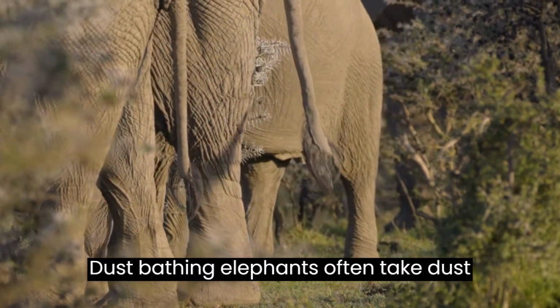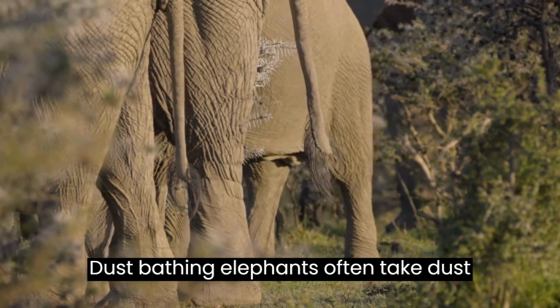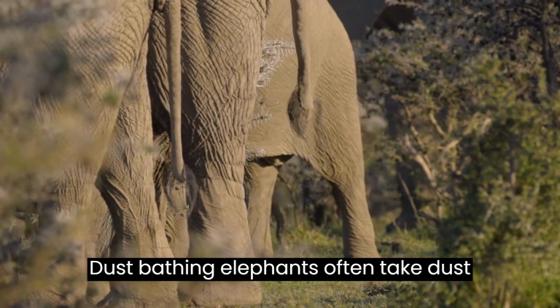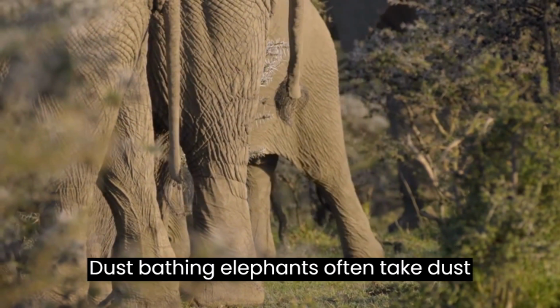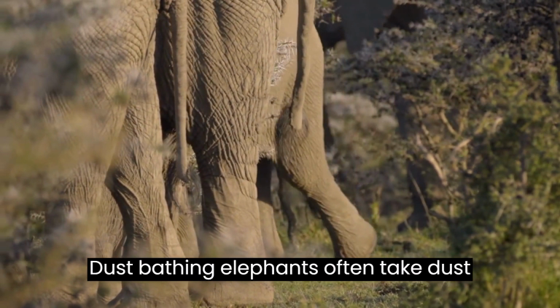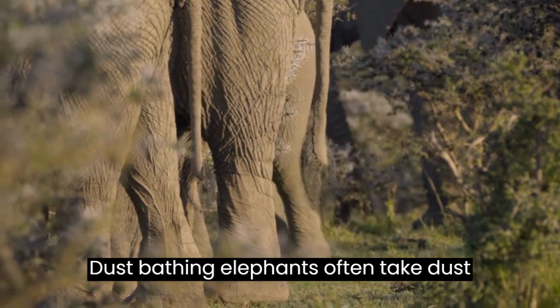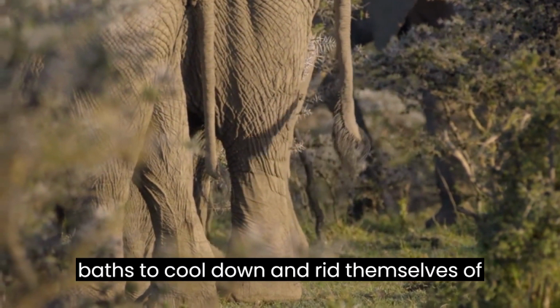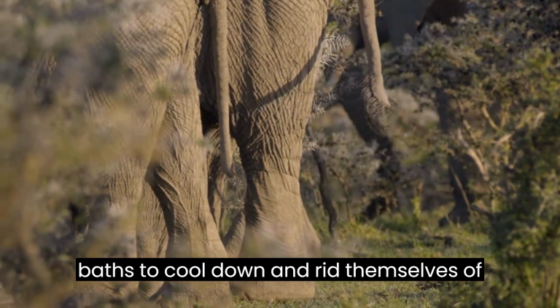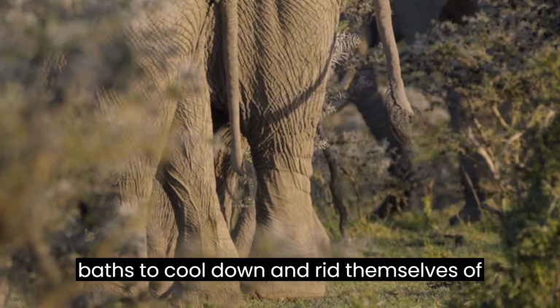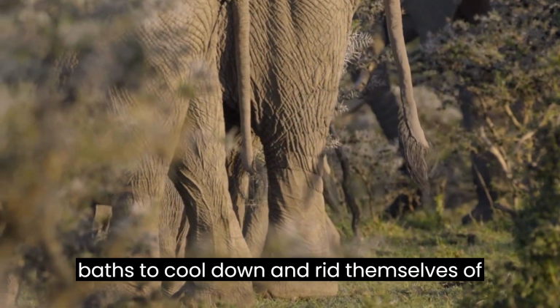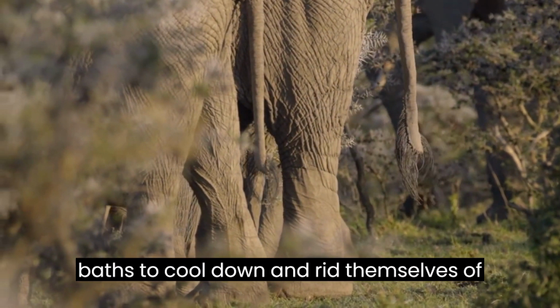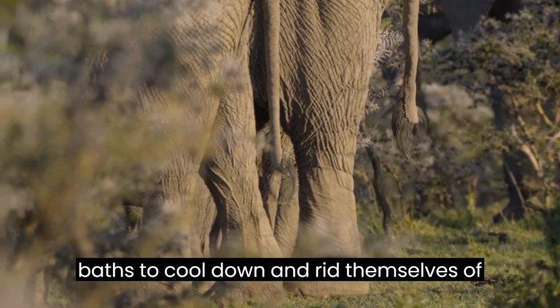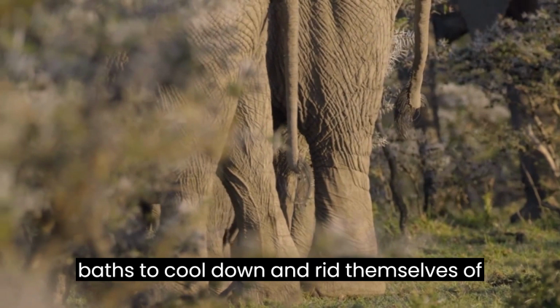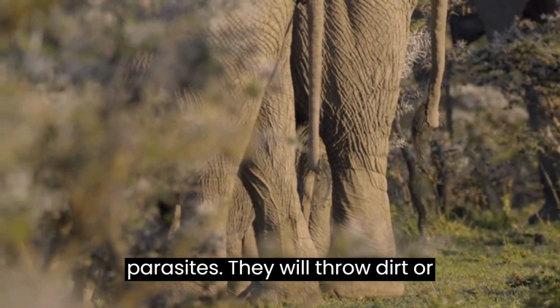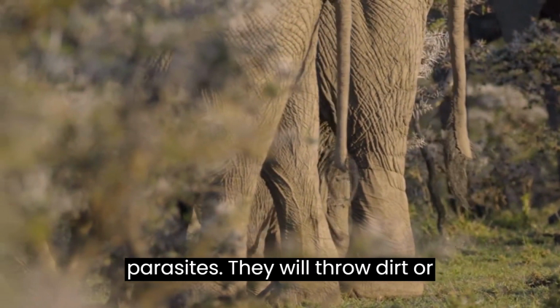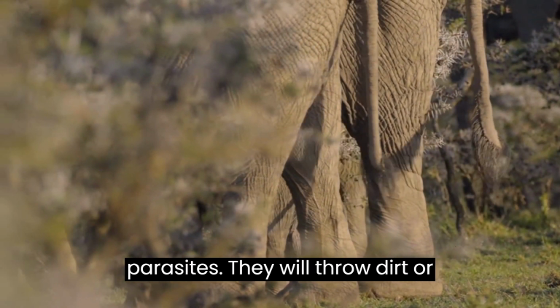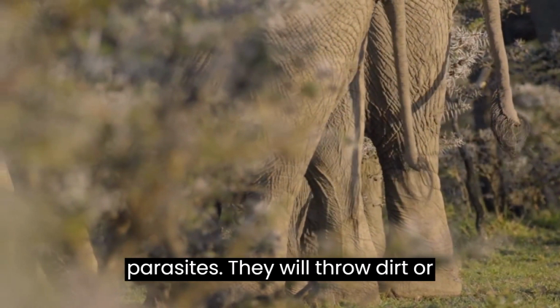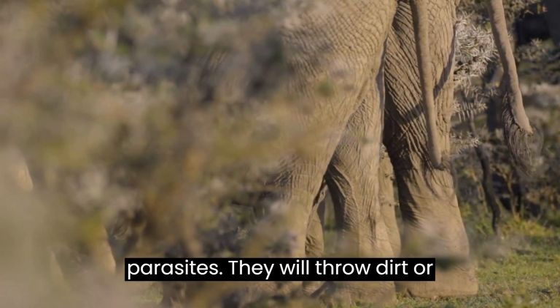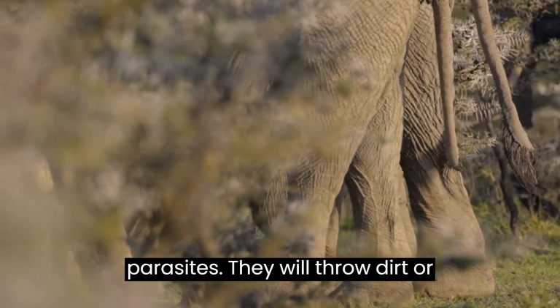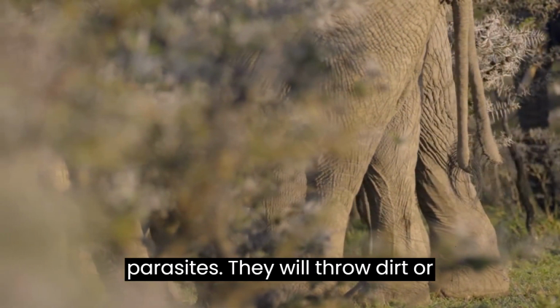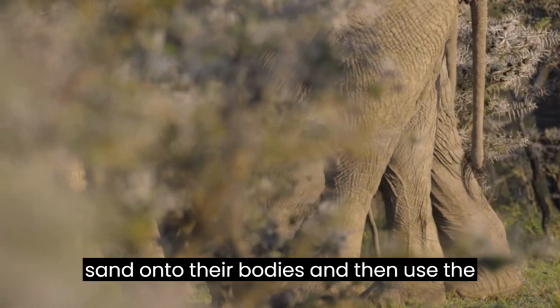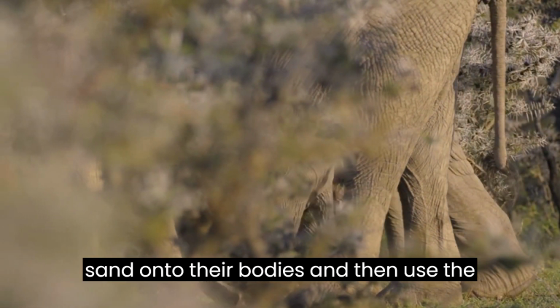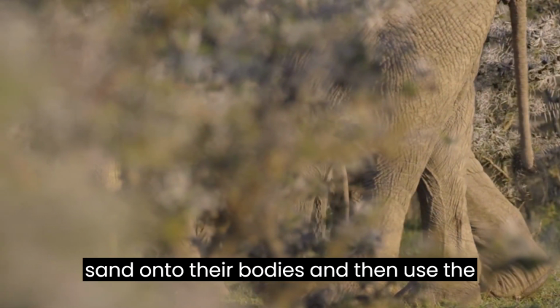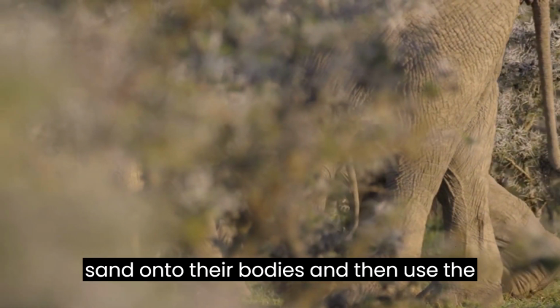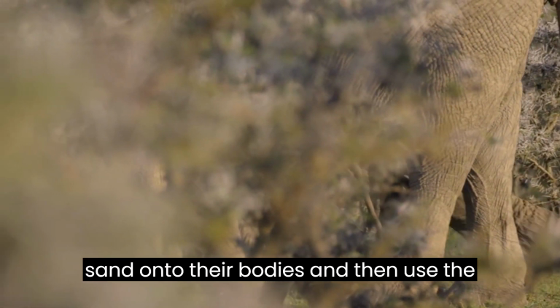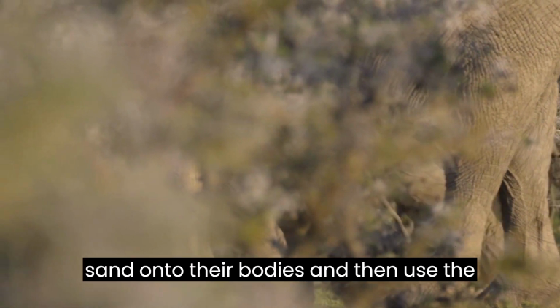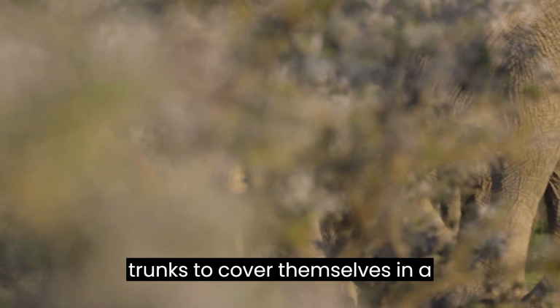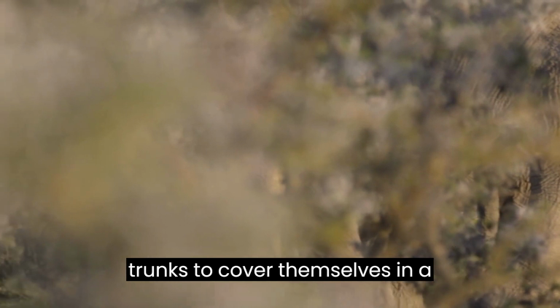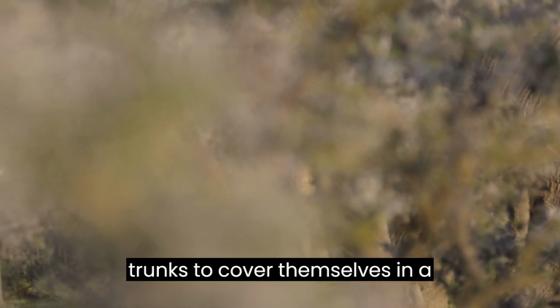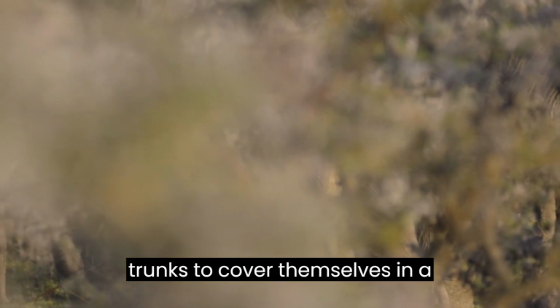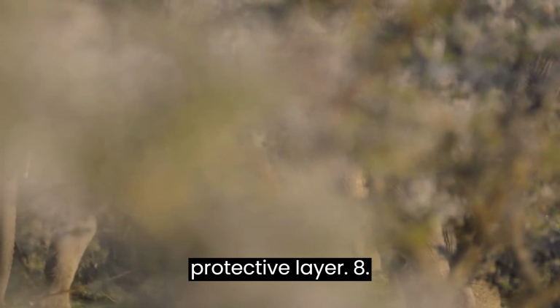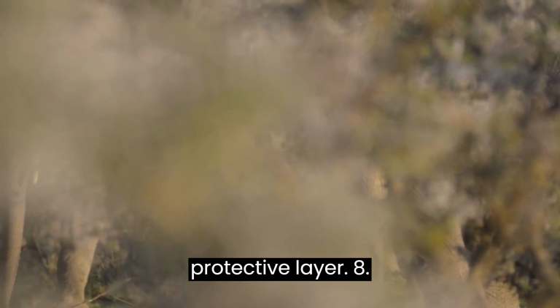Dust bathing. Elephants often take dust baths to cool down and rid themselves of parasites. They will throw dirt or sand onto their bodies and then use their trunks to cover themselves in a protective layer.